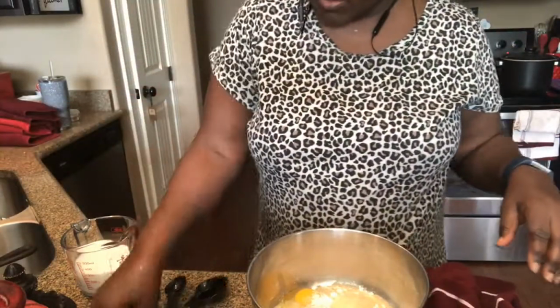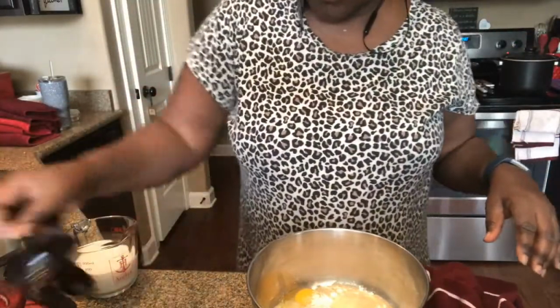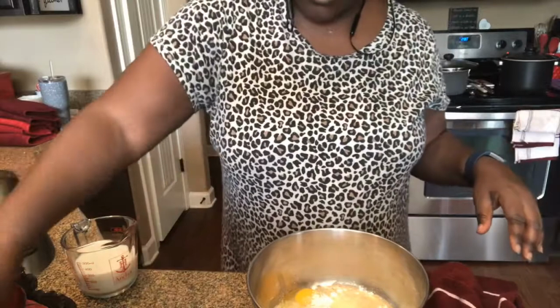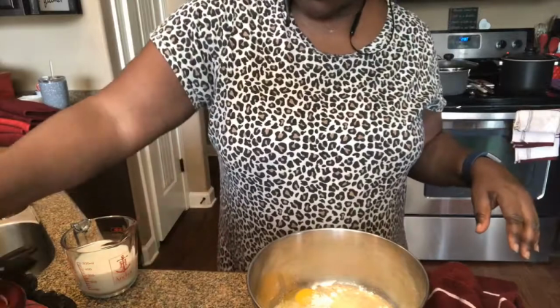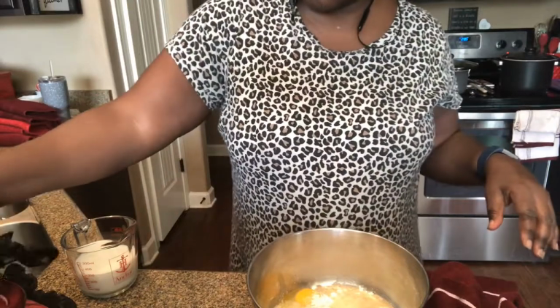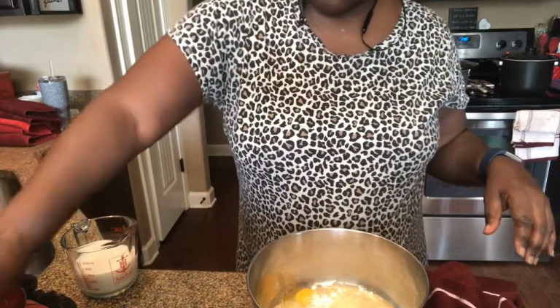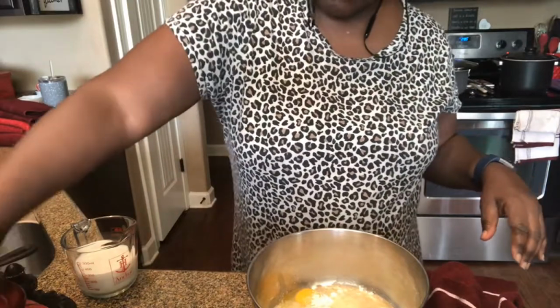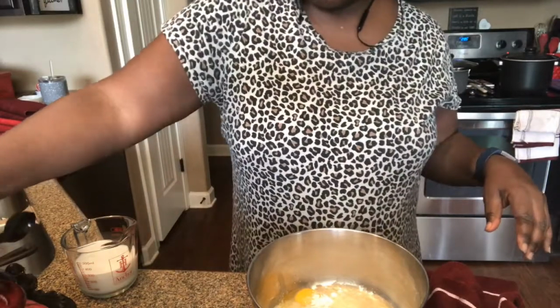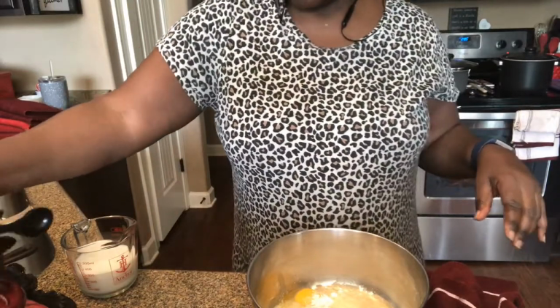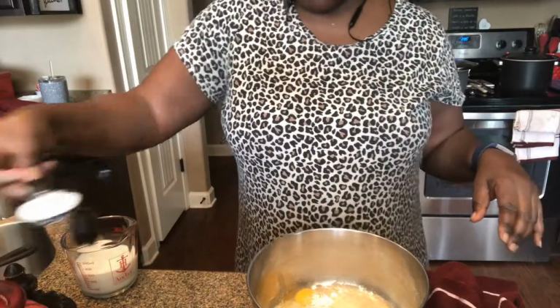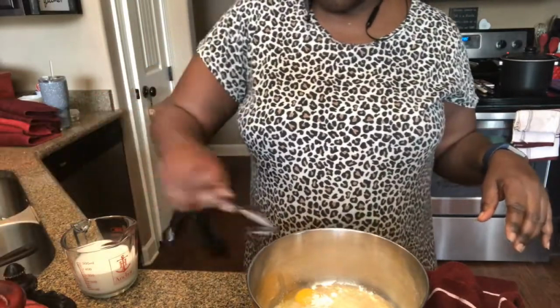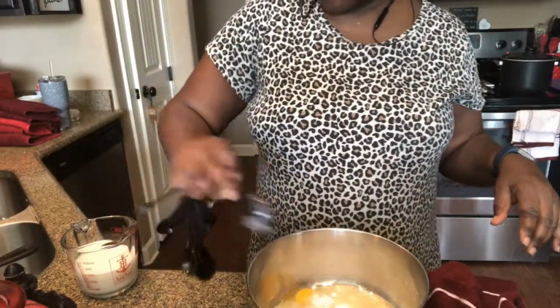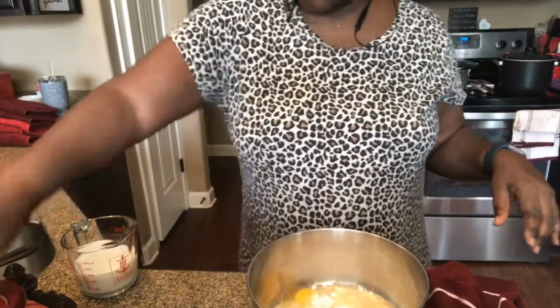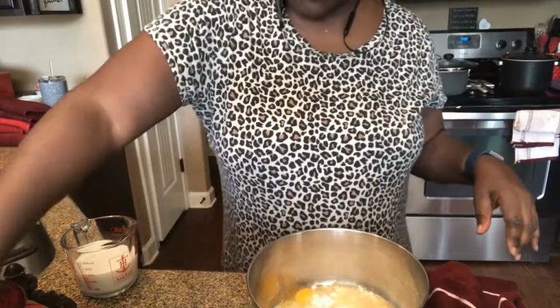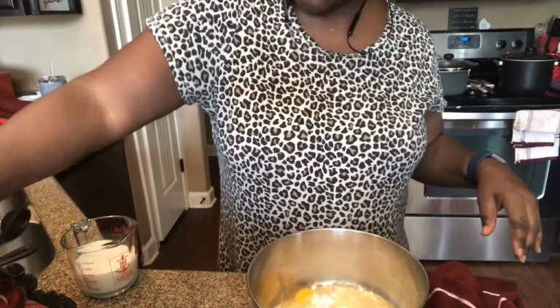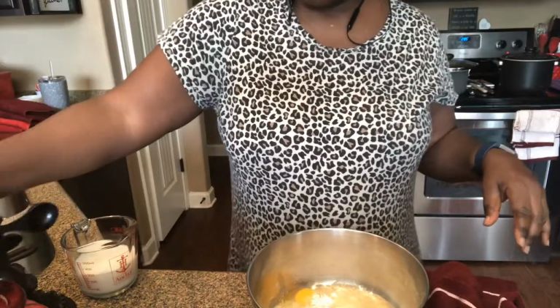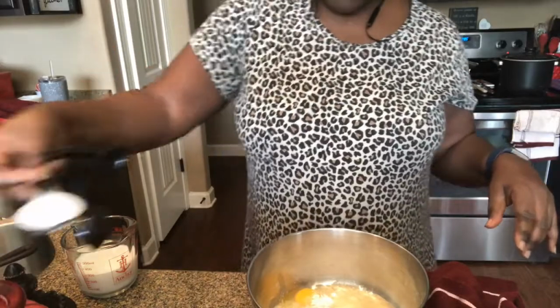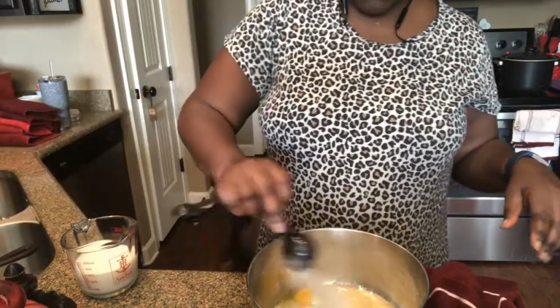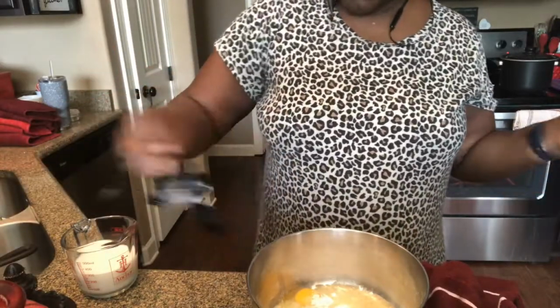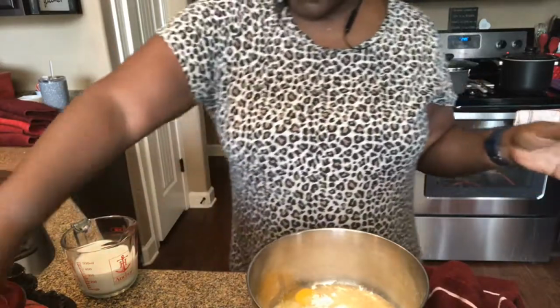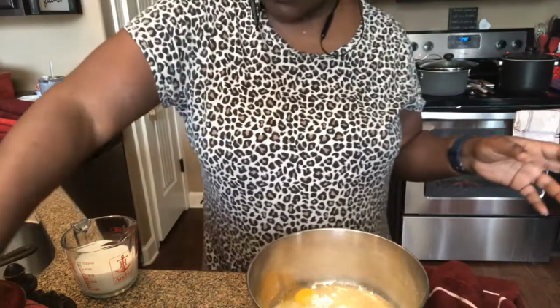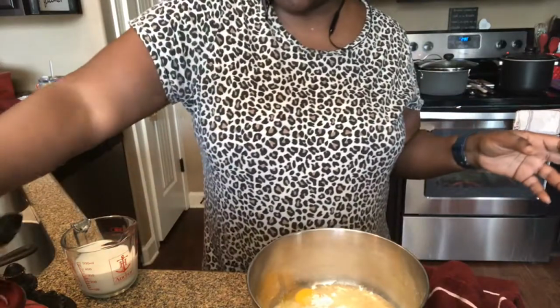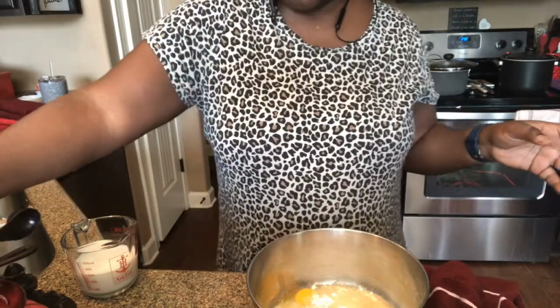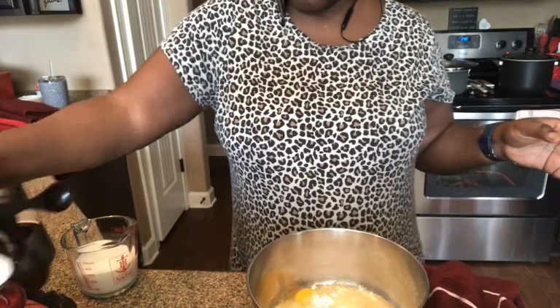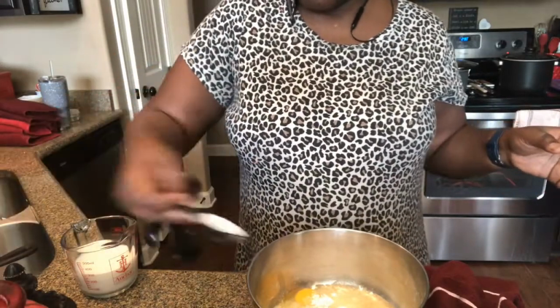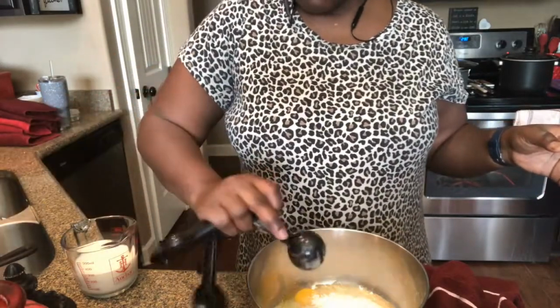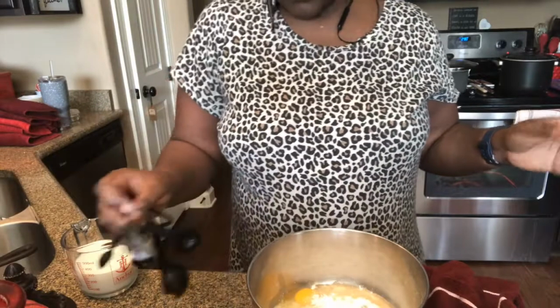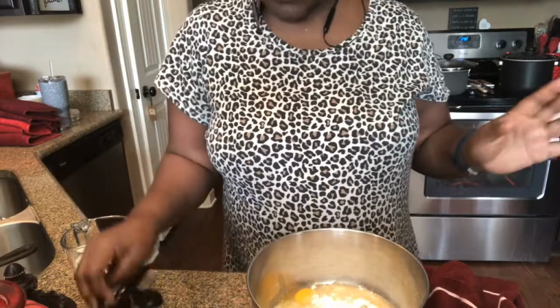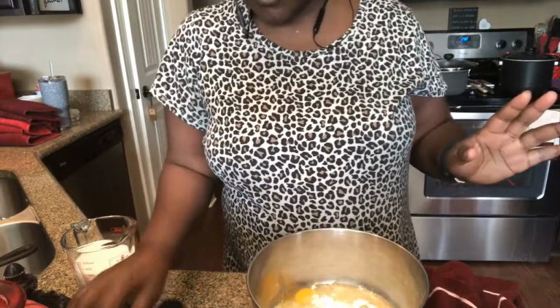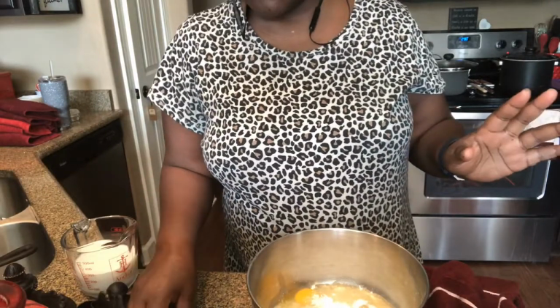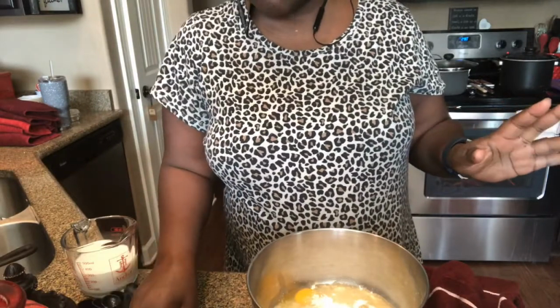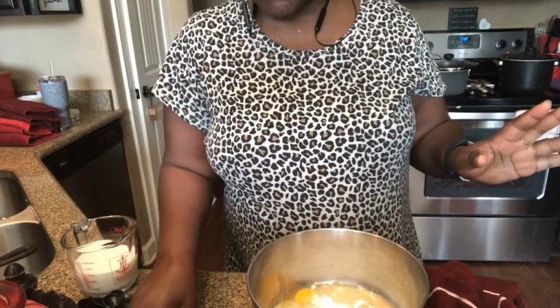Put a little sugar in there. I'm pretty sure your family likes sugar, so put in as much as your family would like. I'm gonna say three is enough for my family.